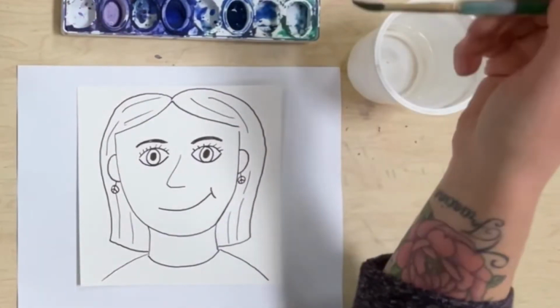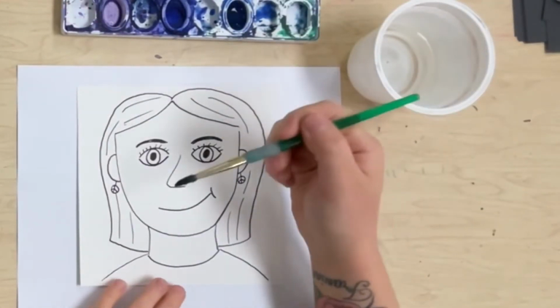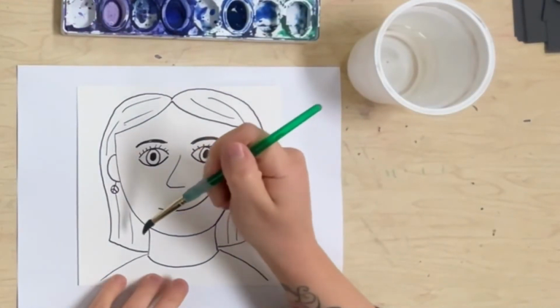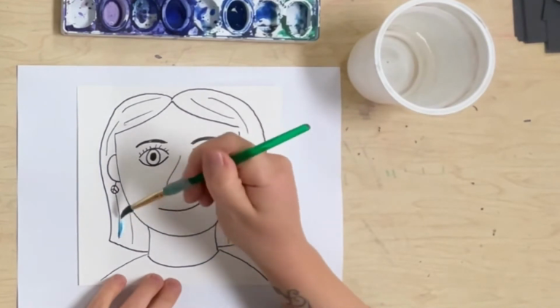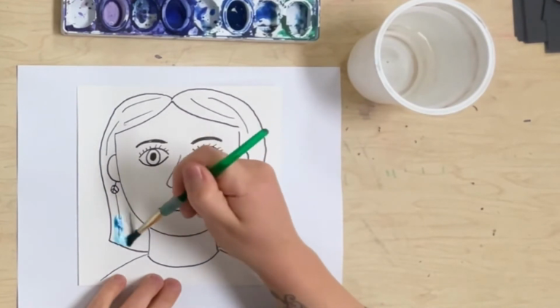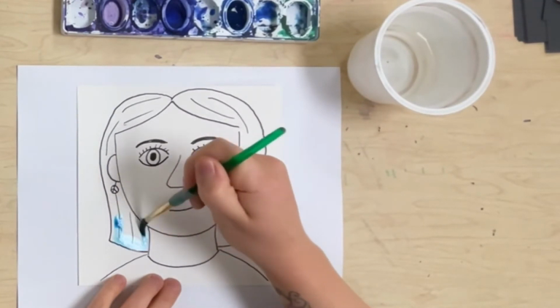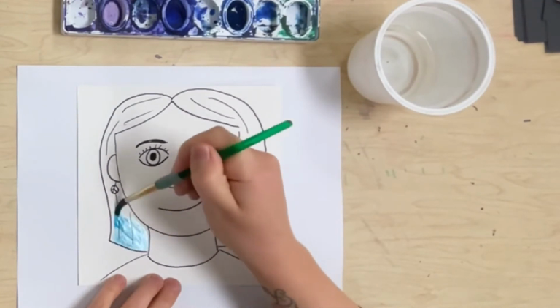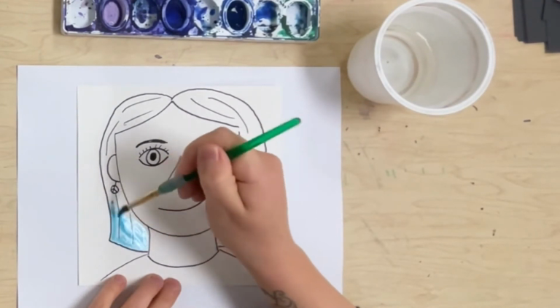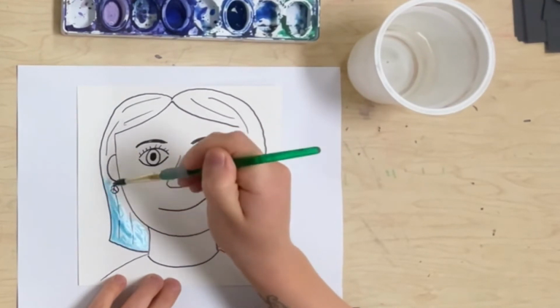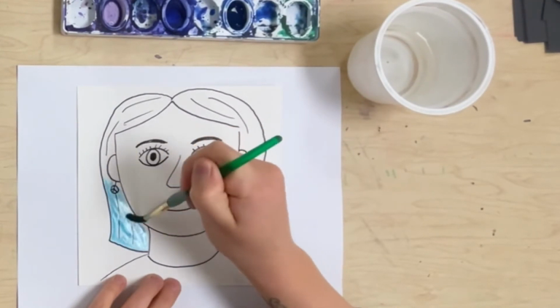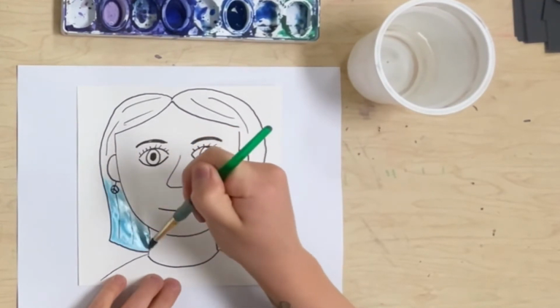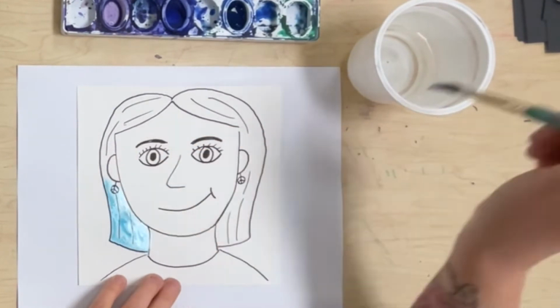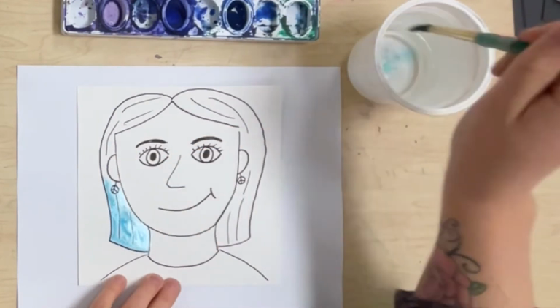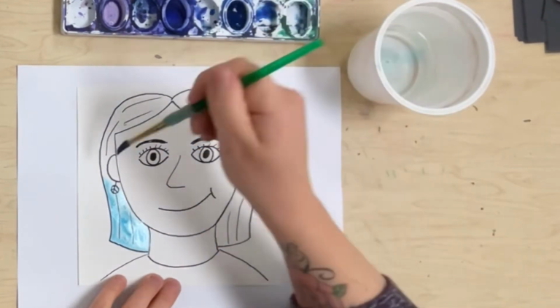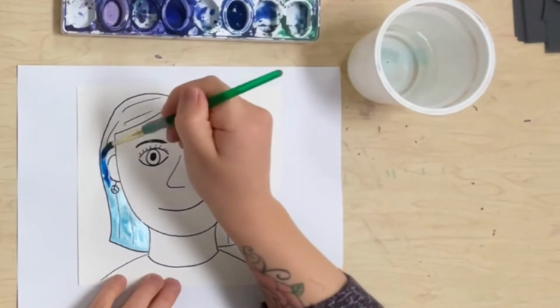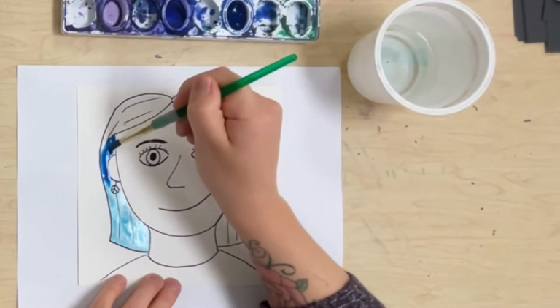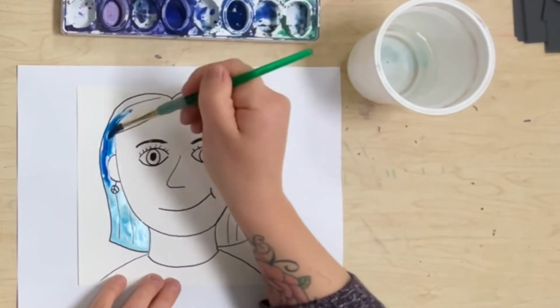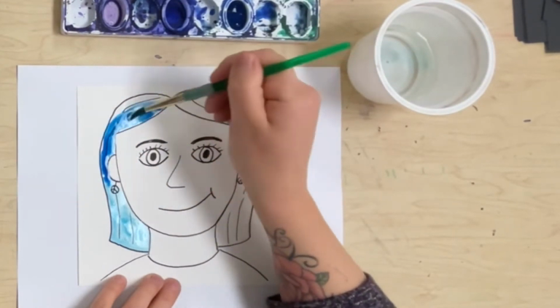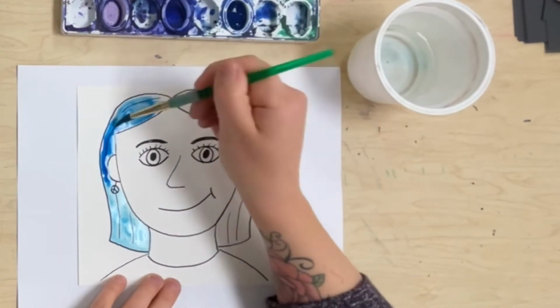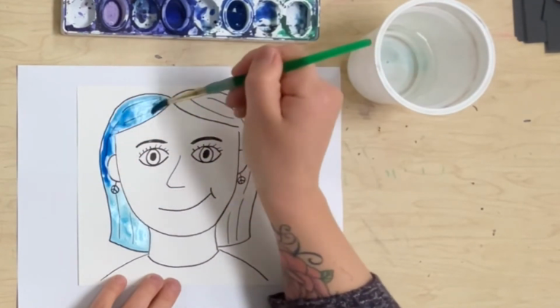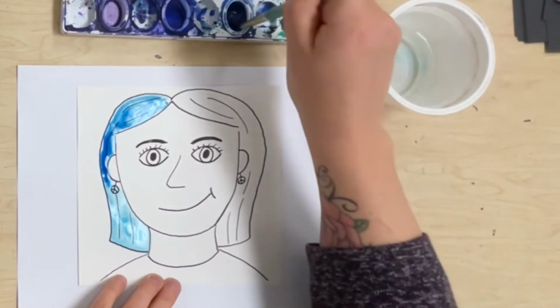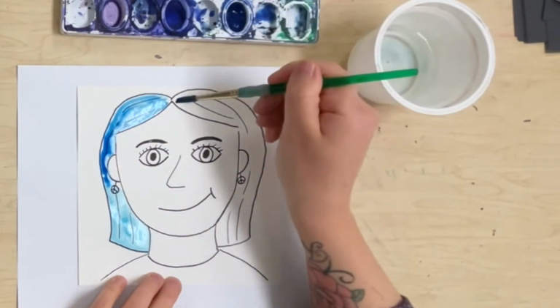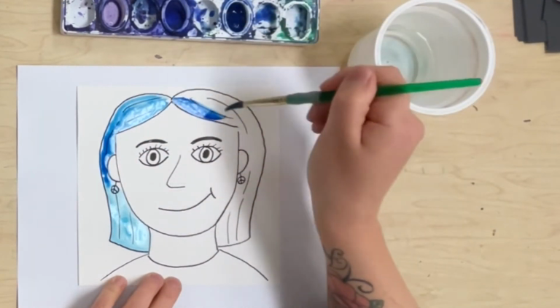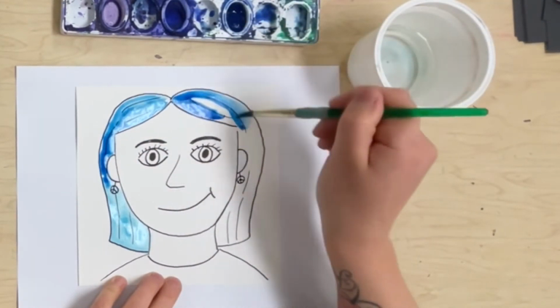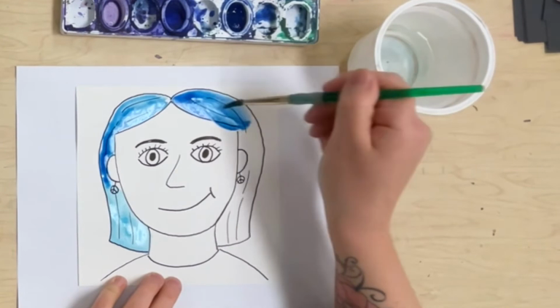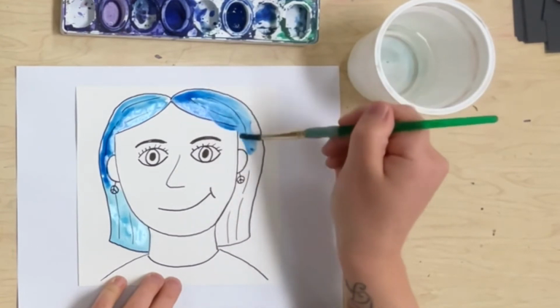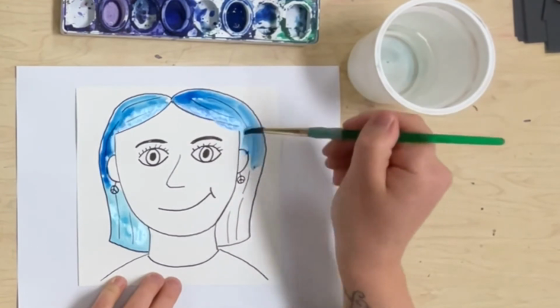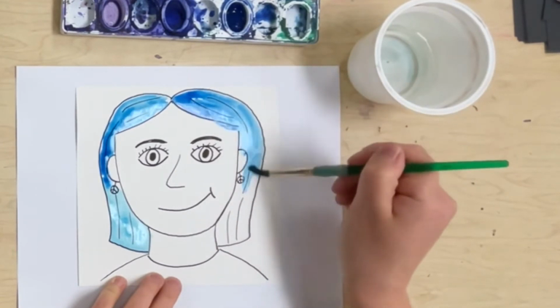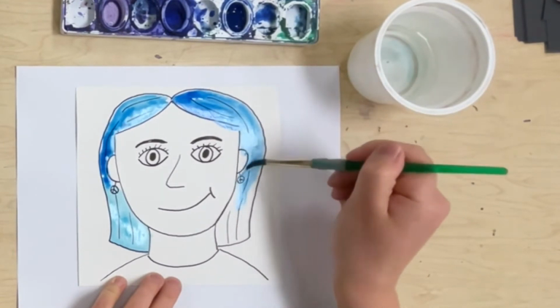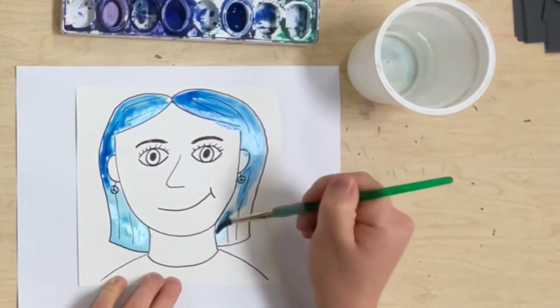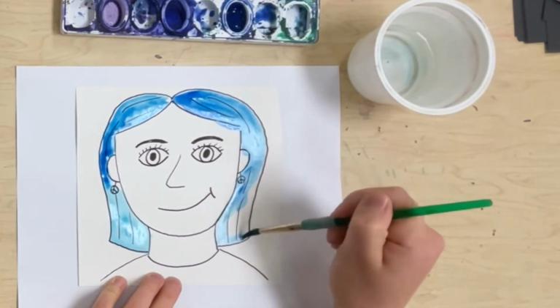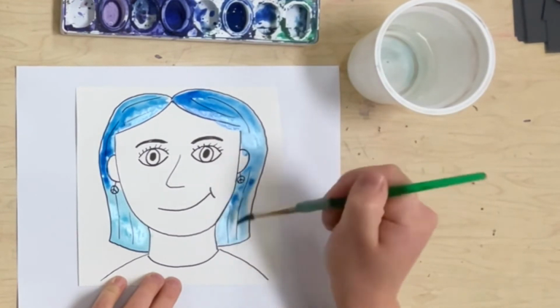Now it's time to paint, and our self-portraits are going to be monochromatic. That means they're going to be just one color, and that color is blue, because Churchill's a blue ribbon school. We're making these portraits as part of our blue ribbon school celebration.